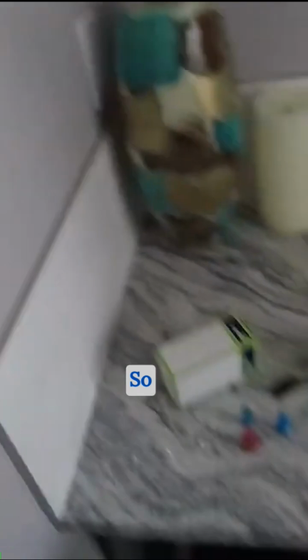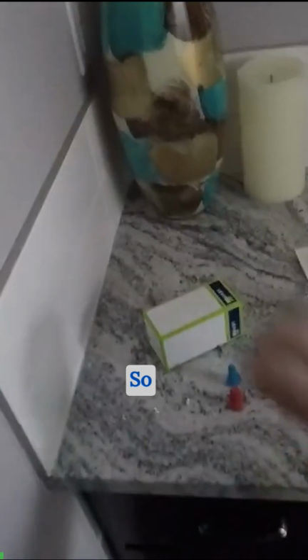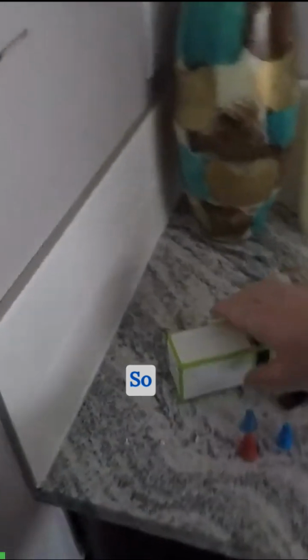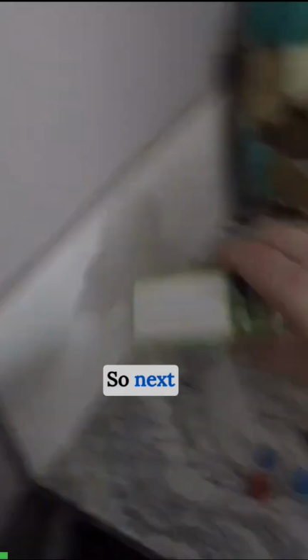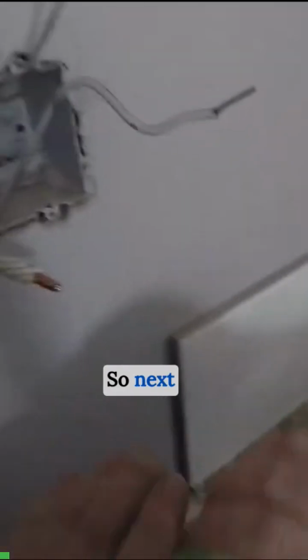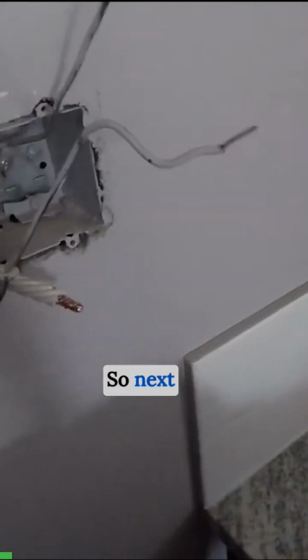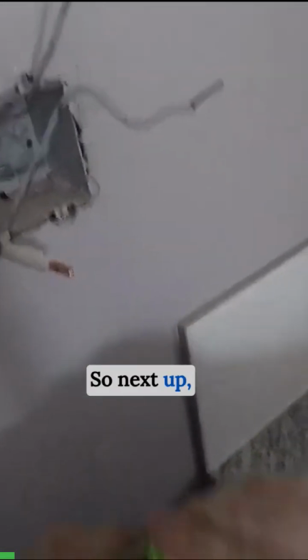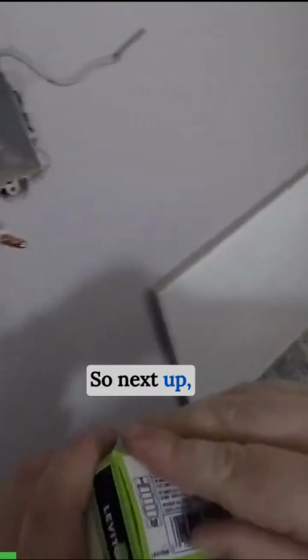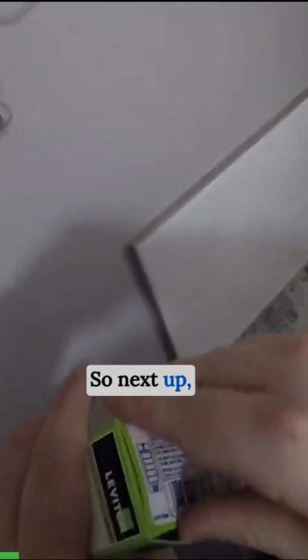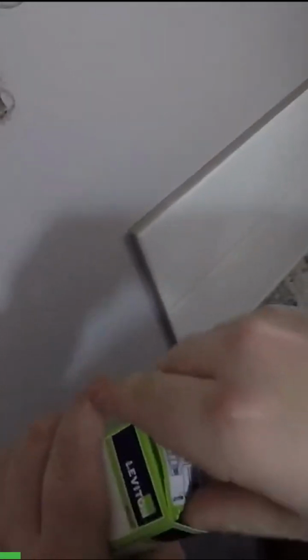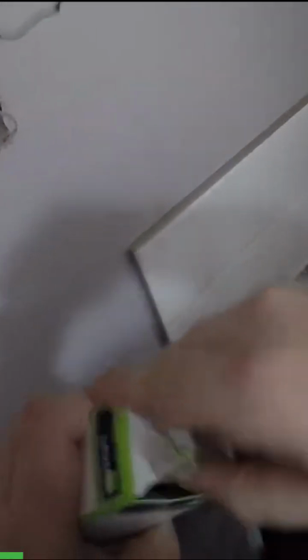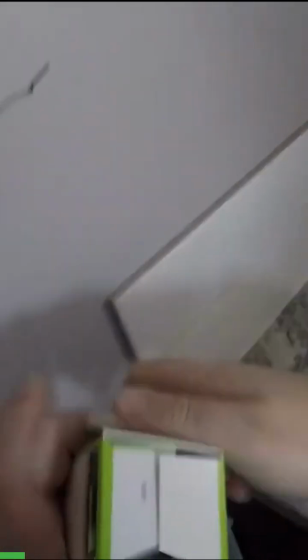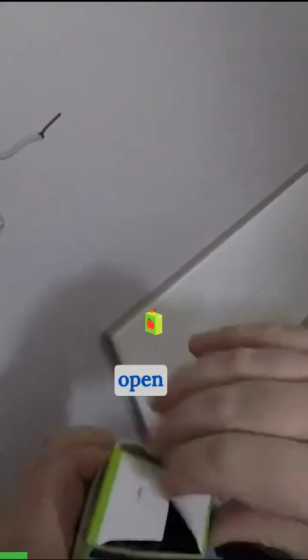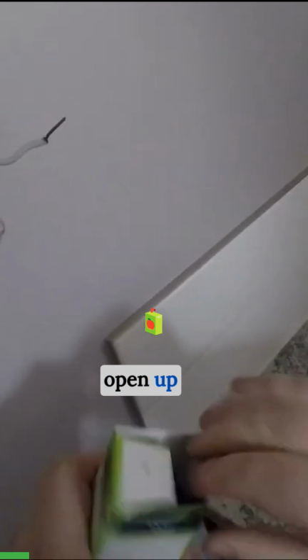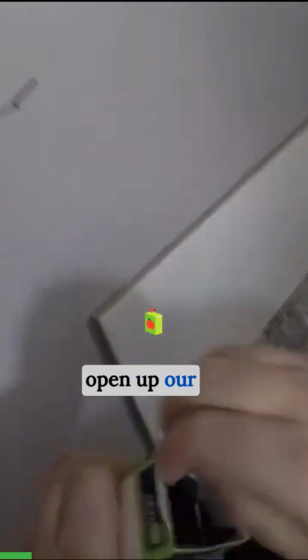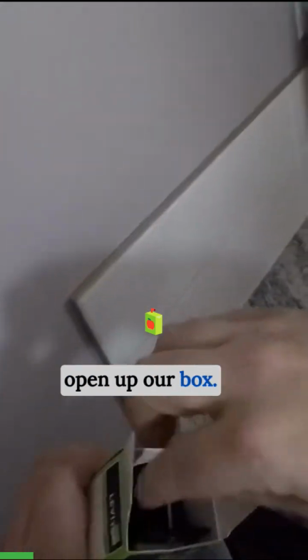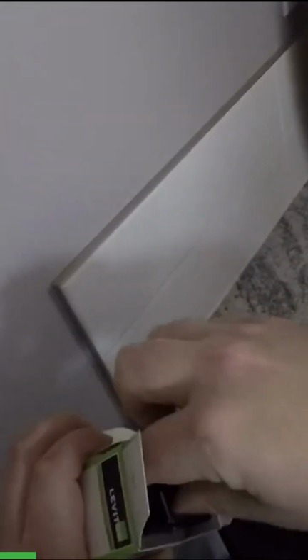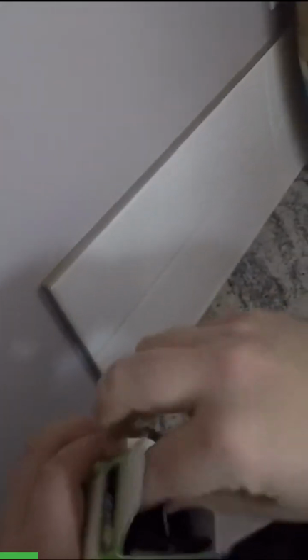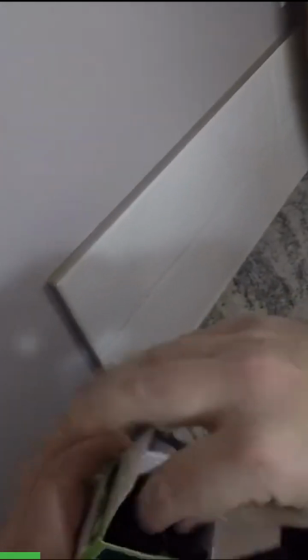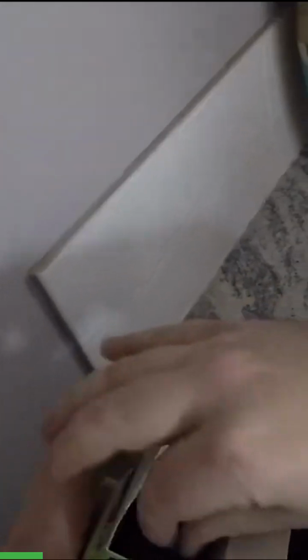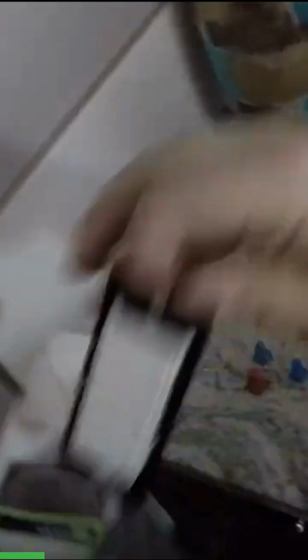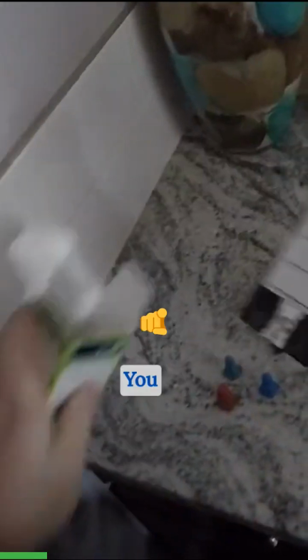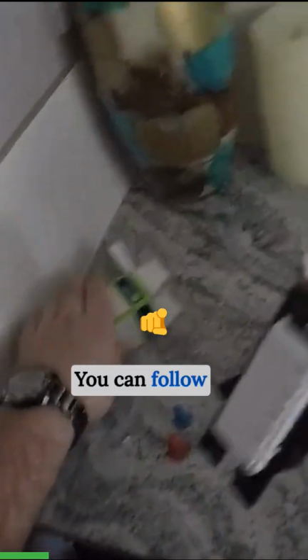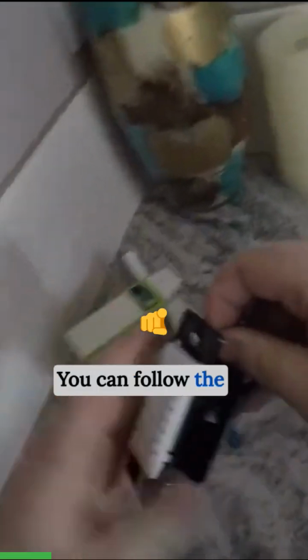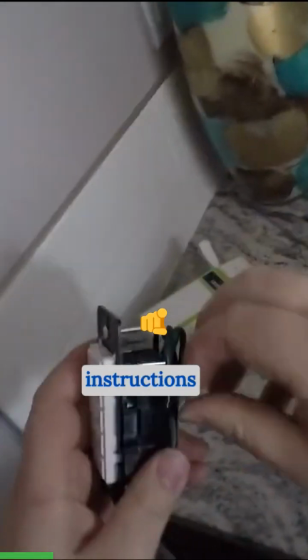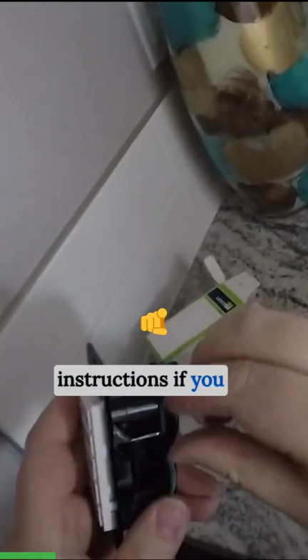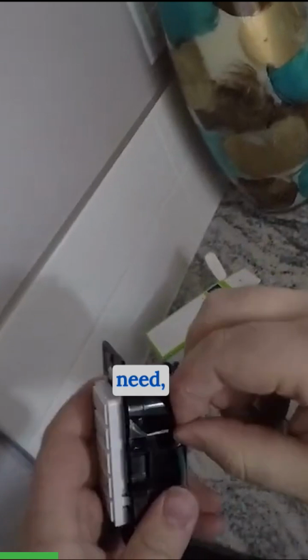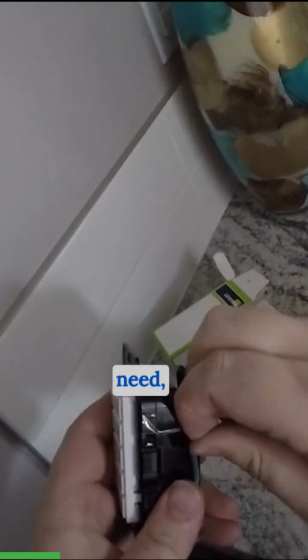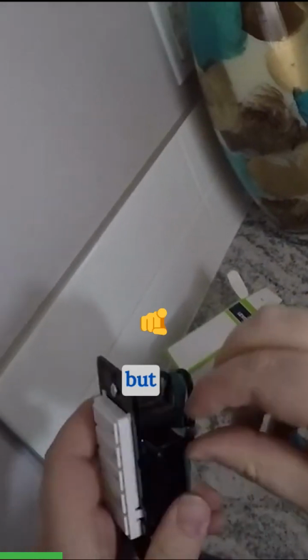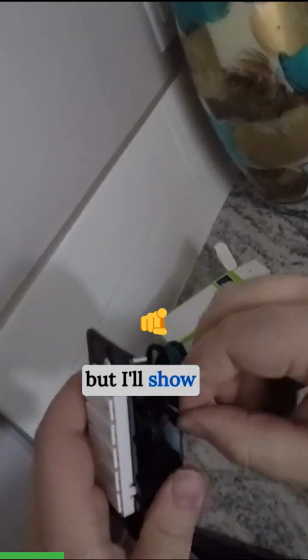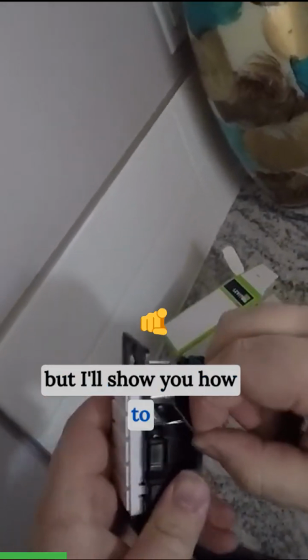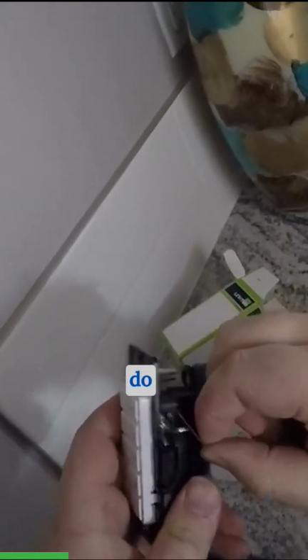Next up, open up our box. You can follow the instructions if you need, but I'll show you how to do it here.